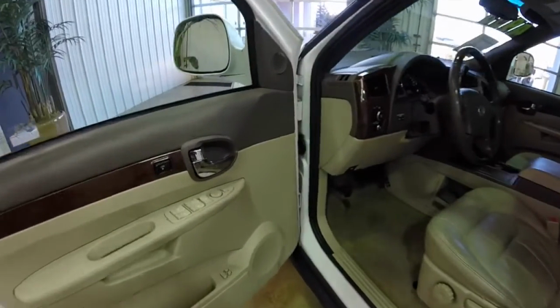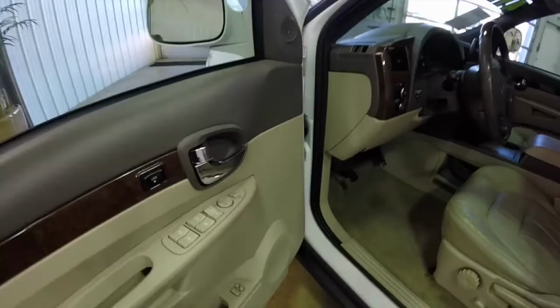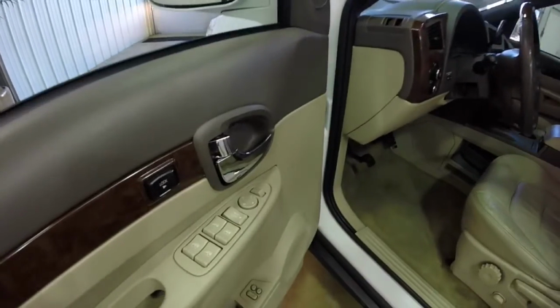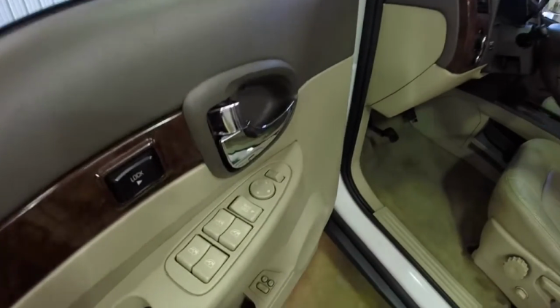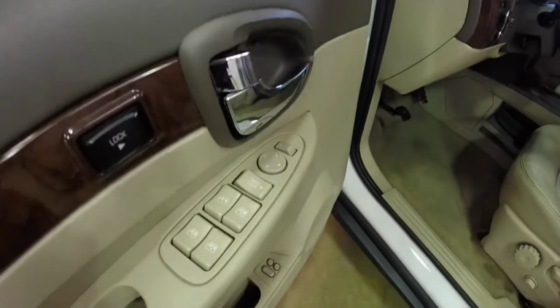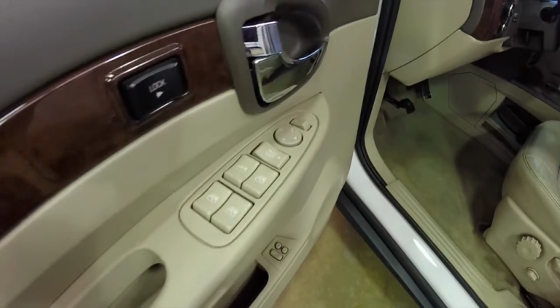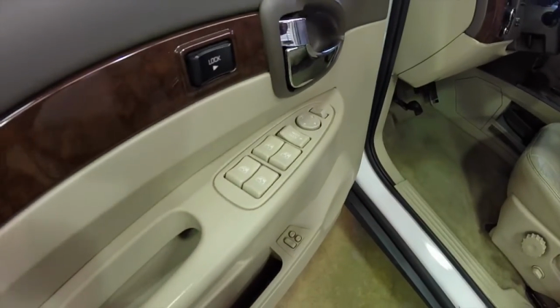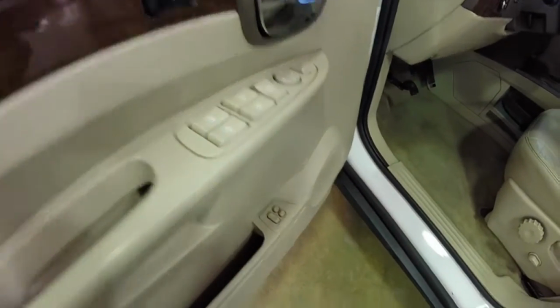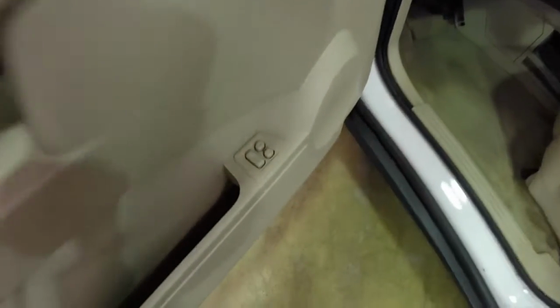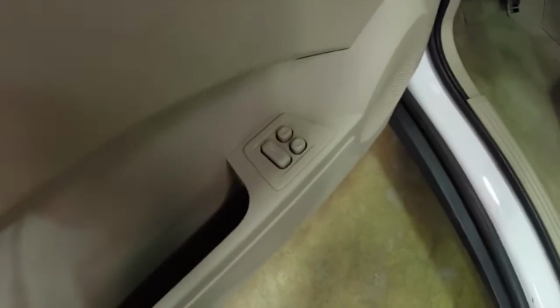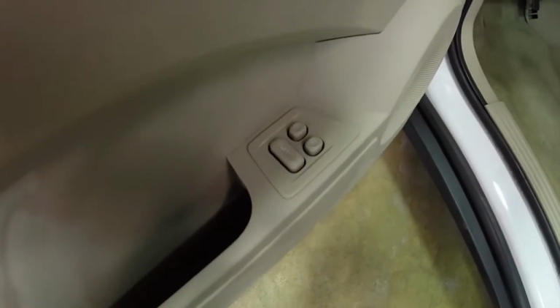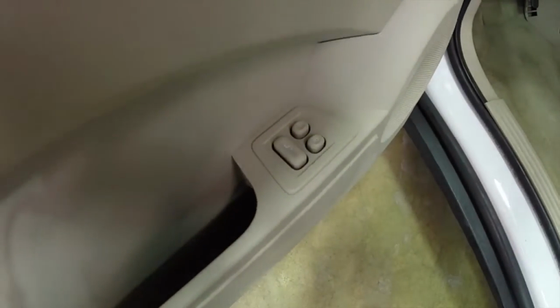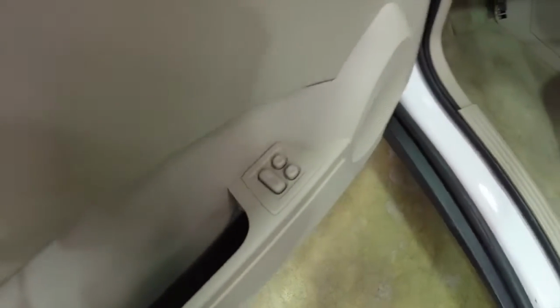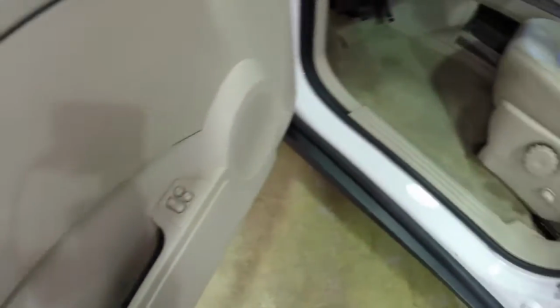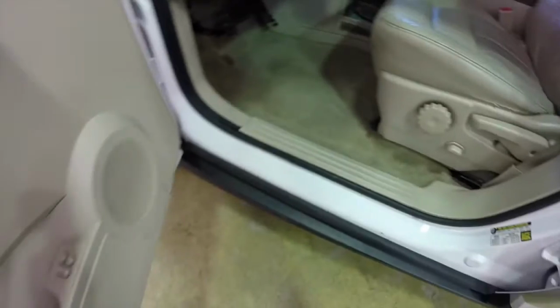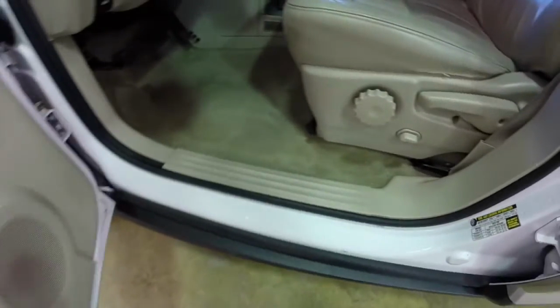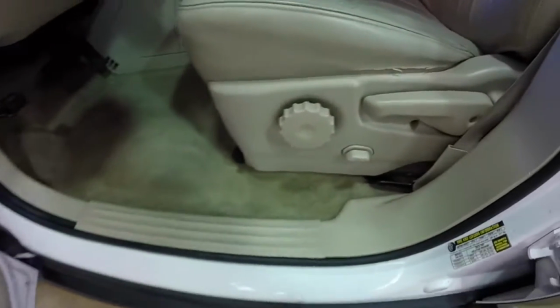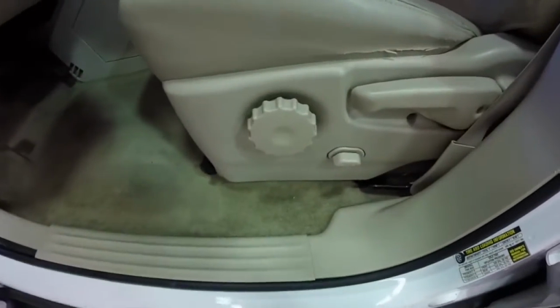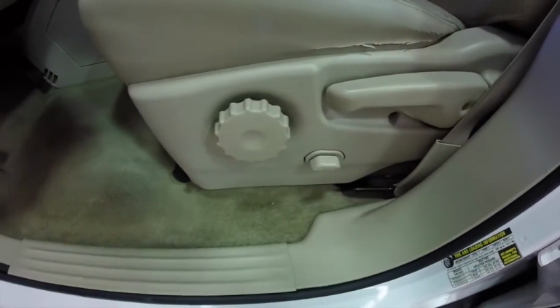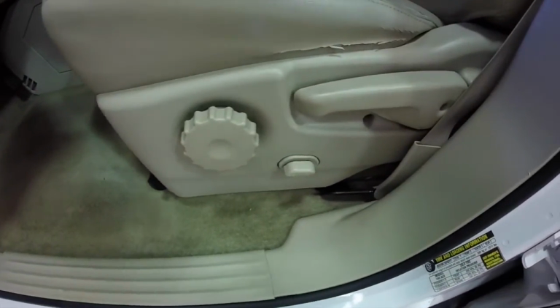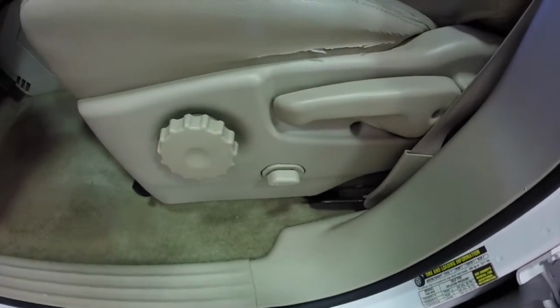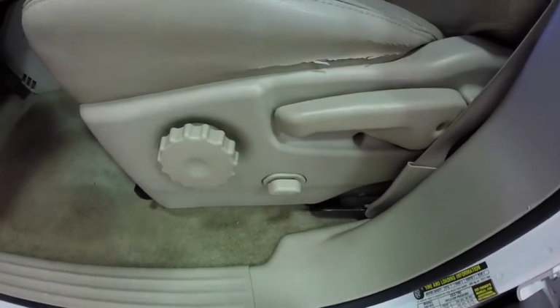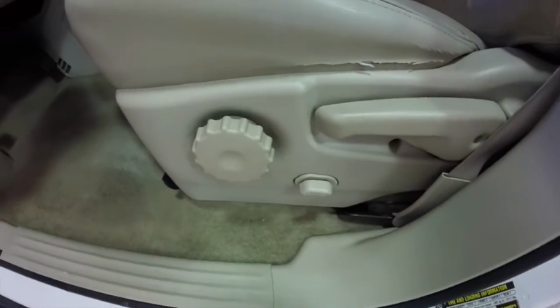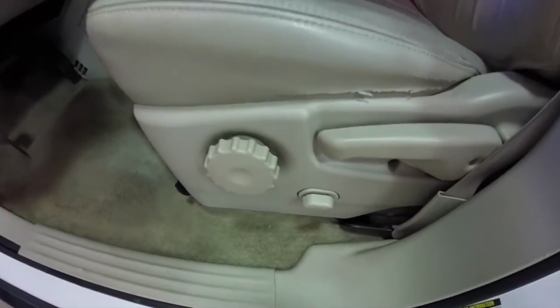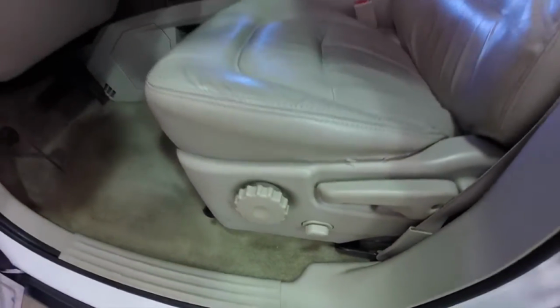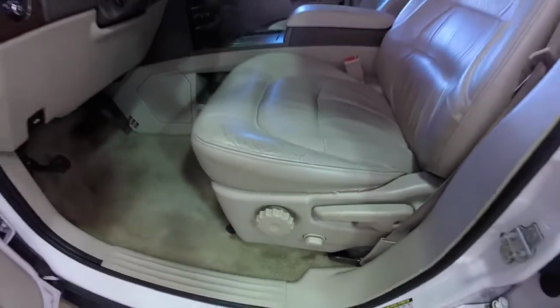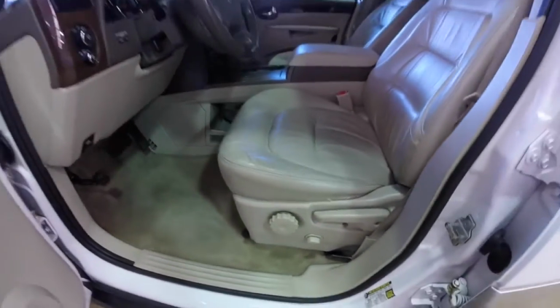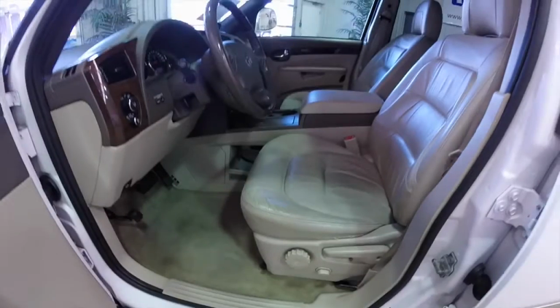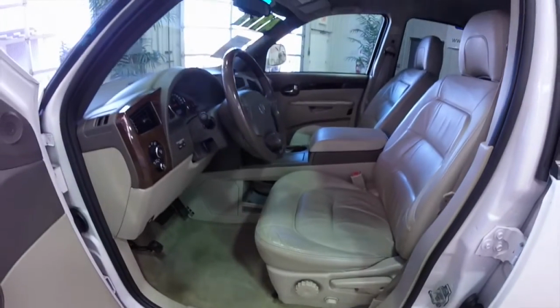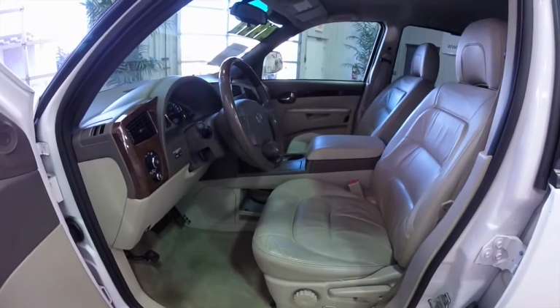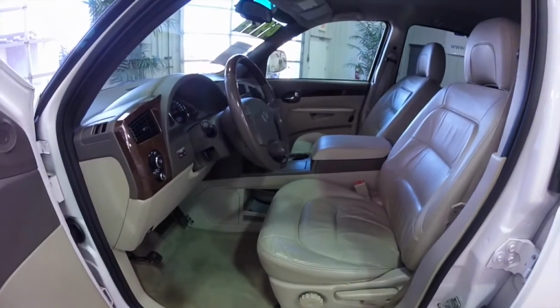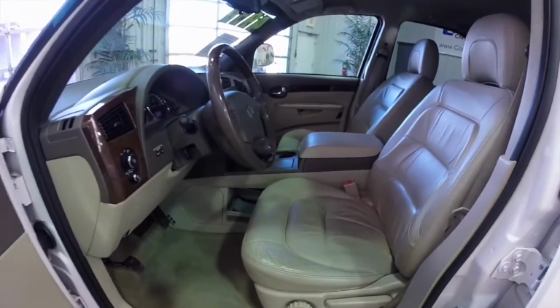Inside we have power windows, power mirrors, and power door locks. We've also got two driver memory. Six-way power driver and passenger seat with adjustable lumbar support on both sides. Both front seats are also heated.